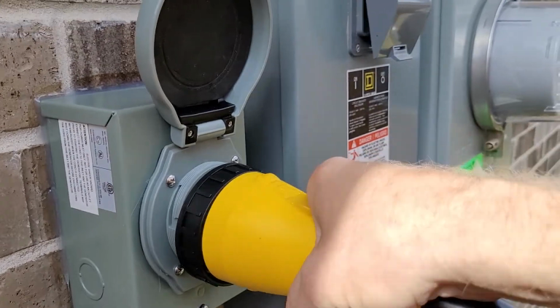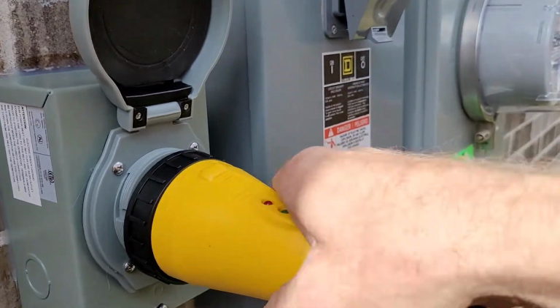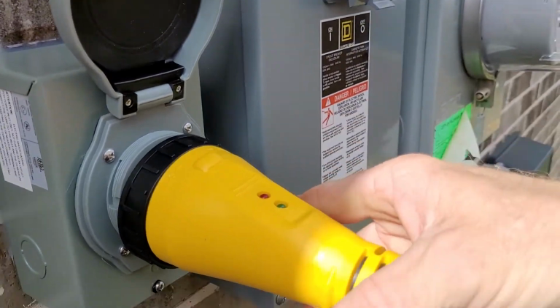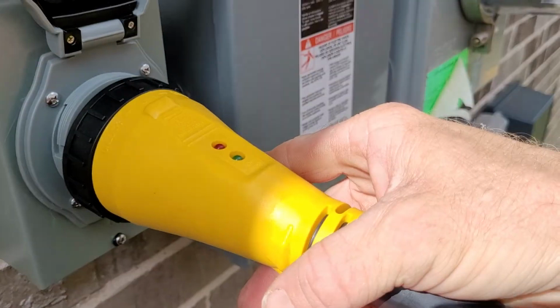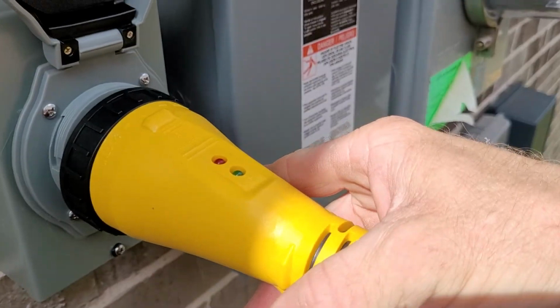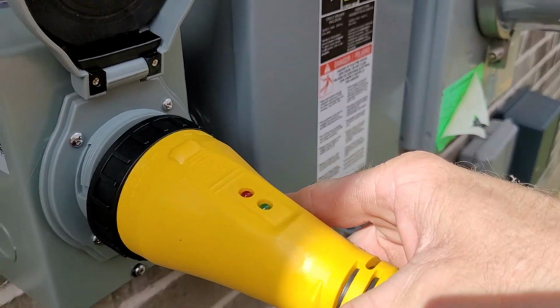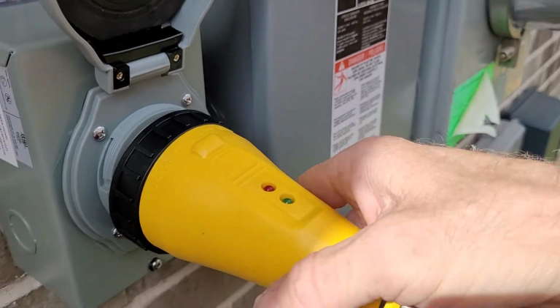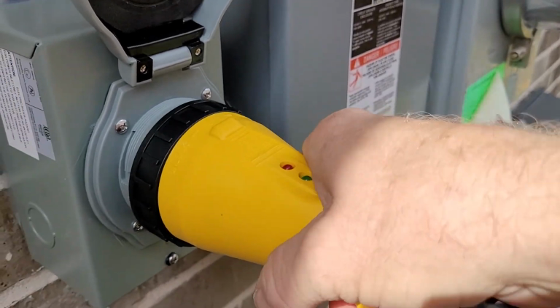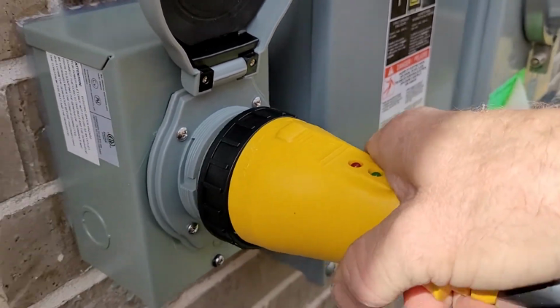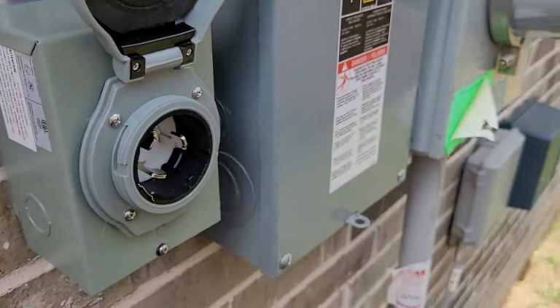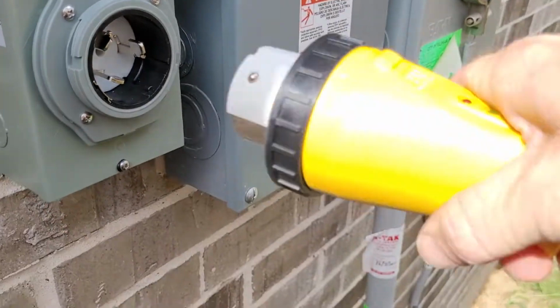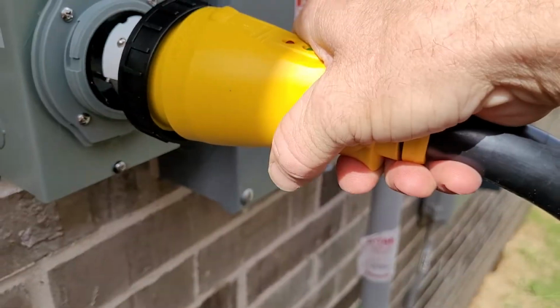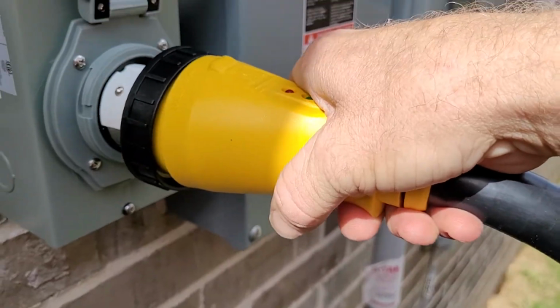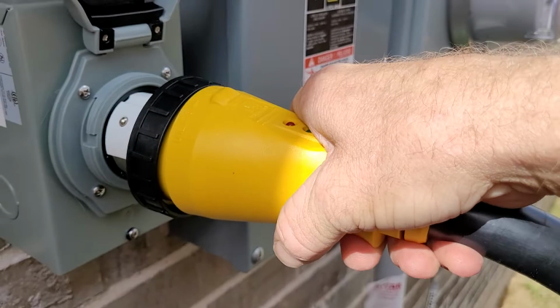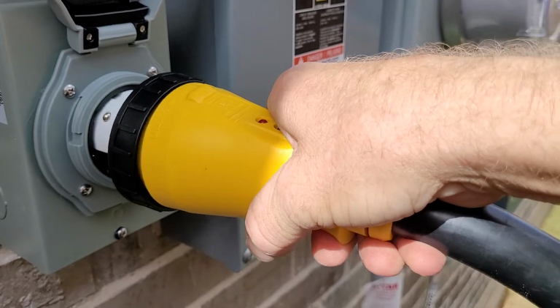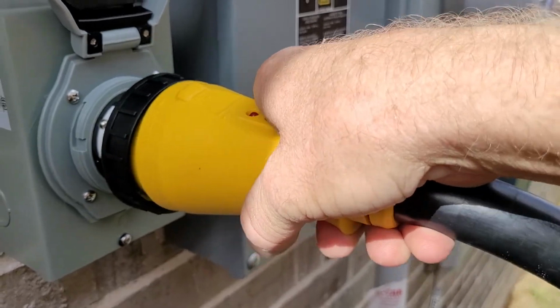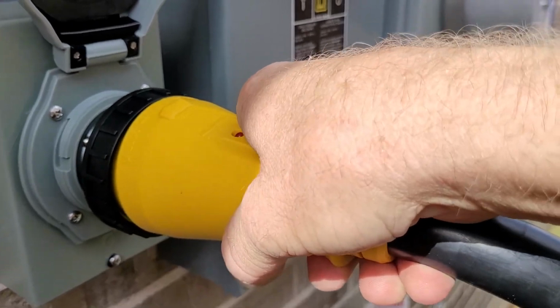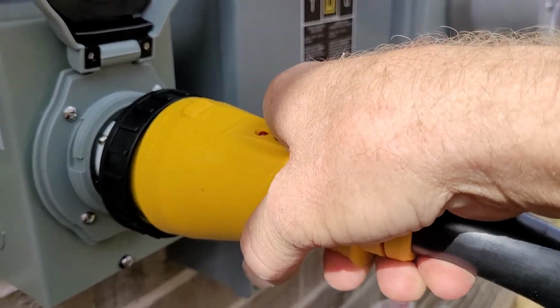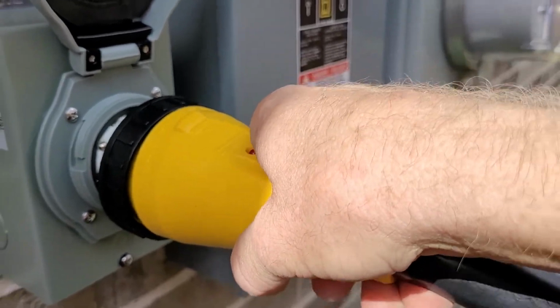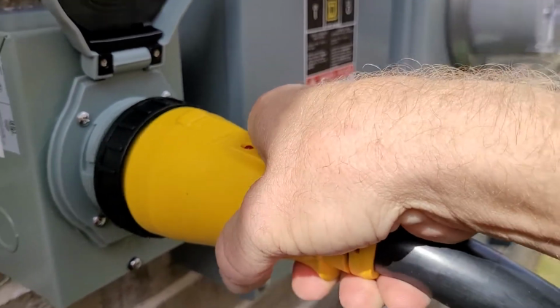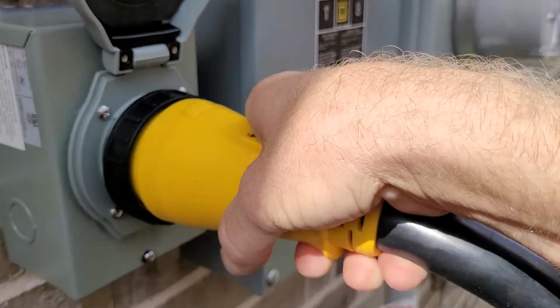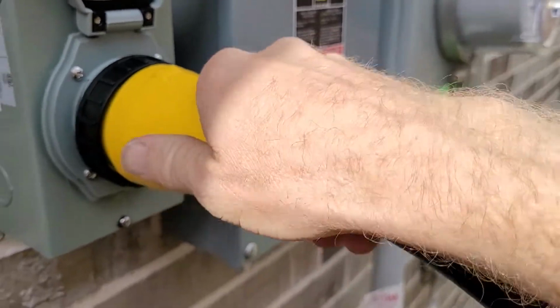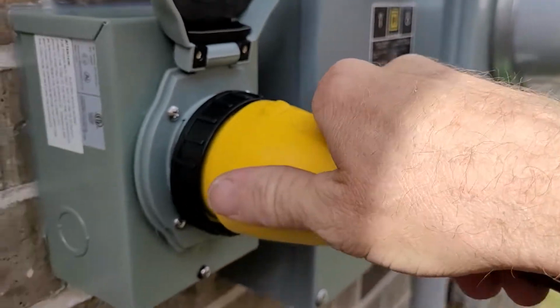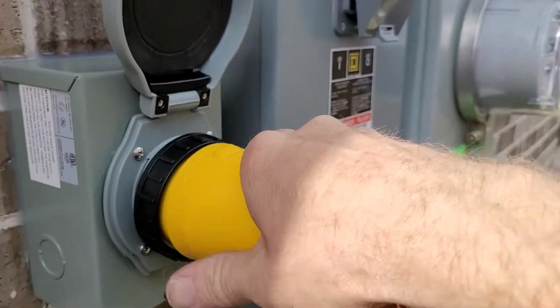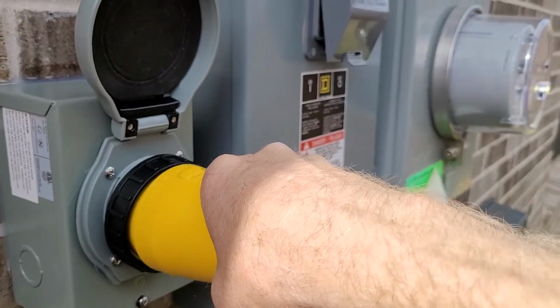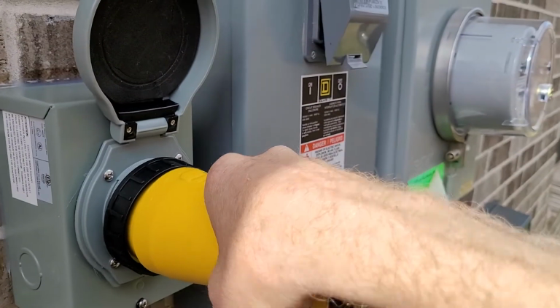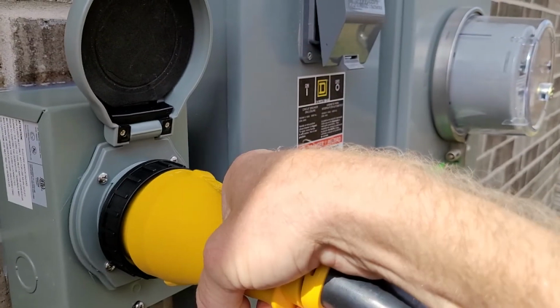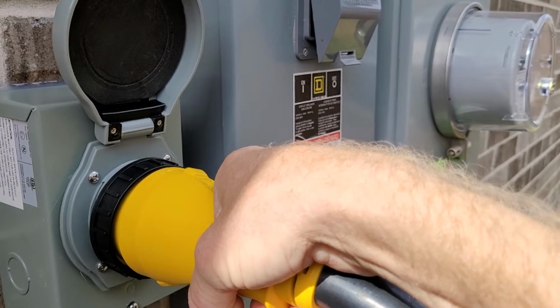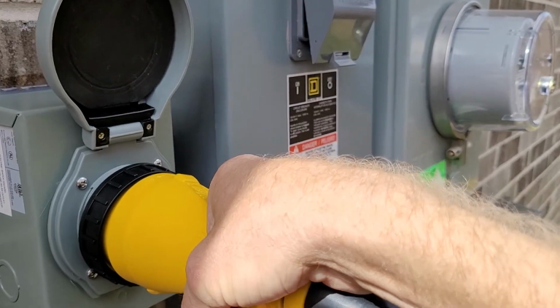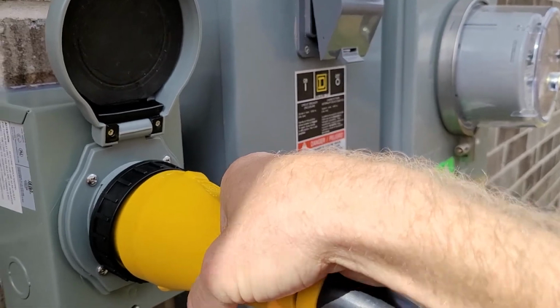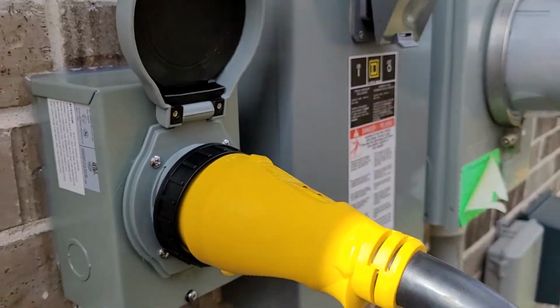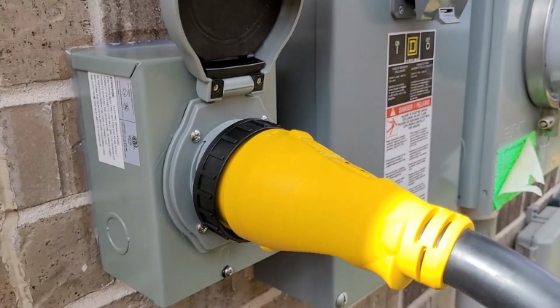Your twist lock has little lights on the top to show where the top is — line up that little ball, gently push it in there, give a little turn to the right, and tug on it. That shows it's locked in.